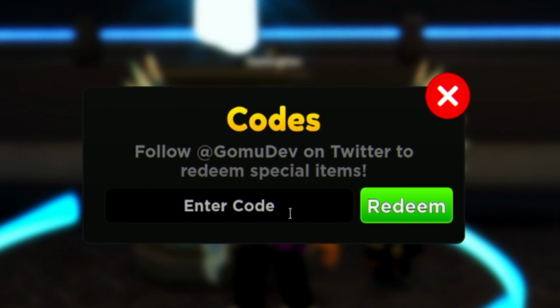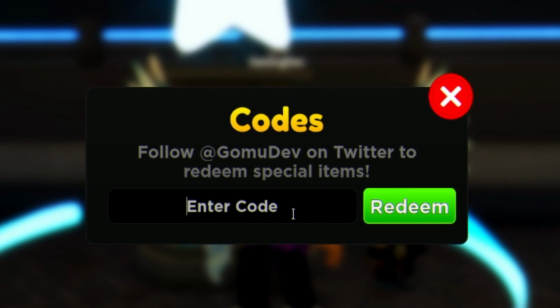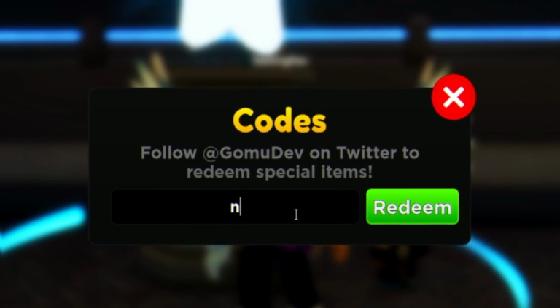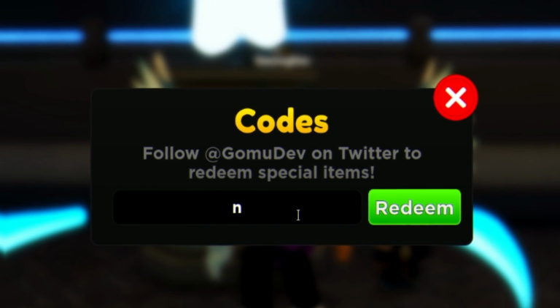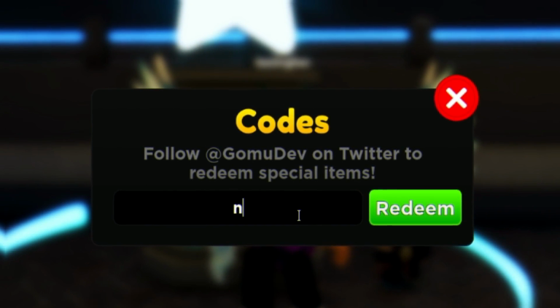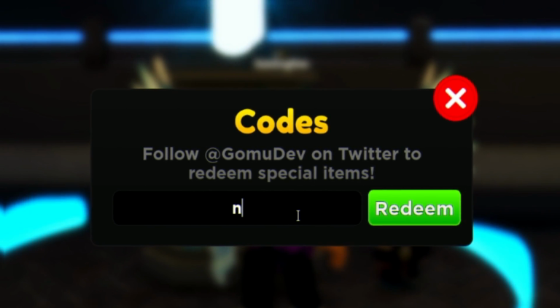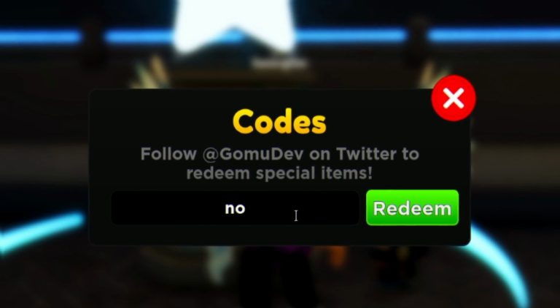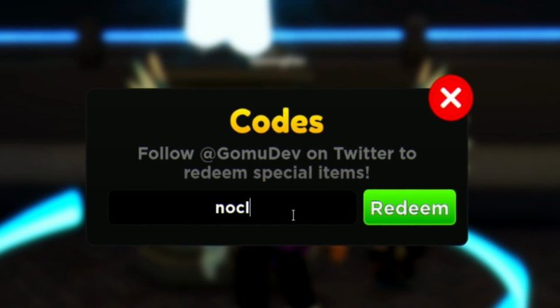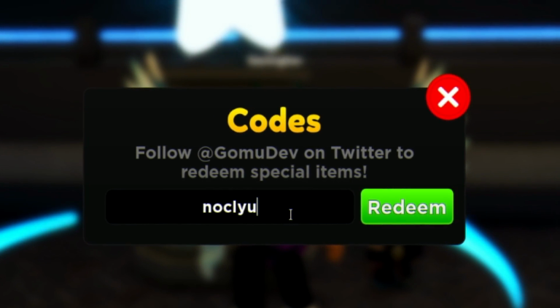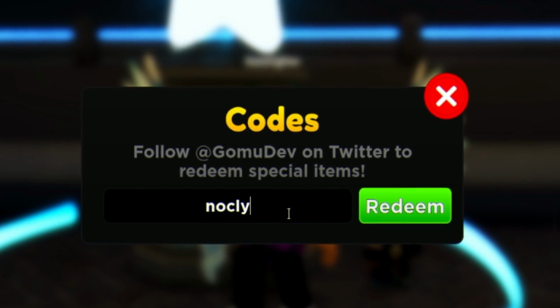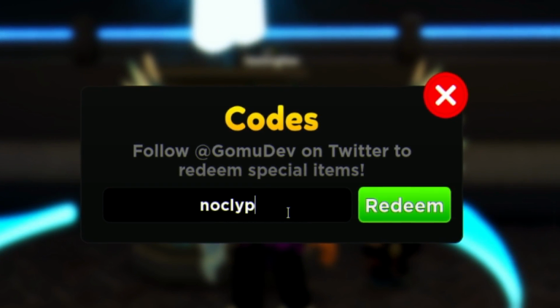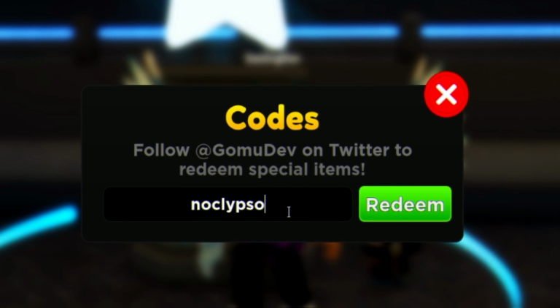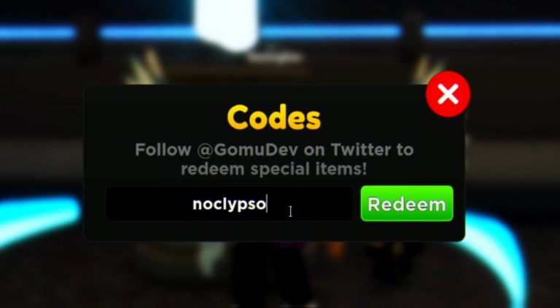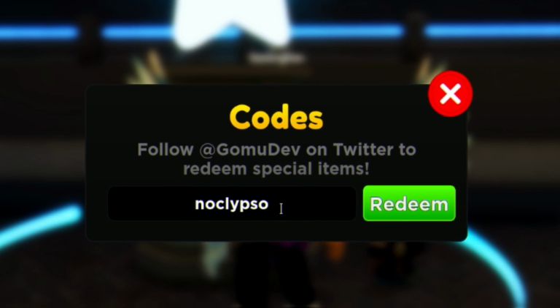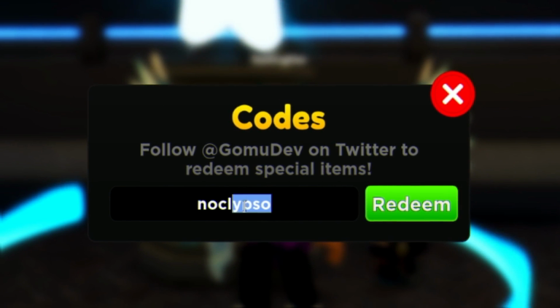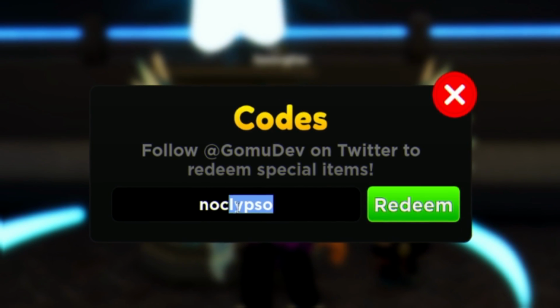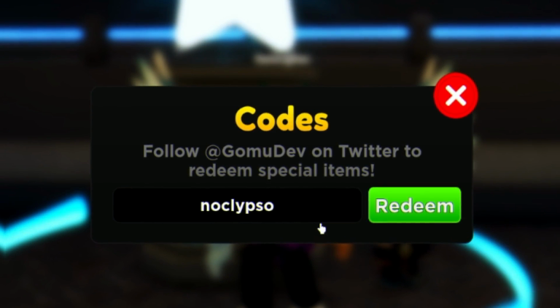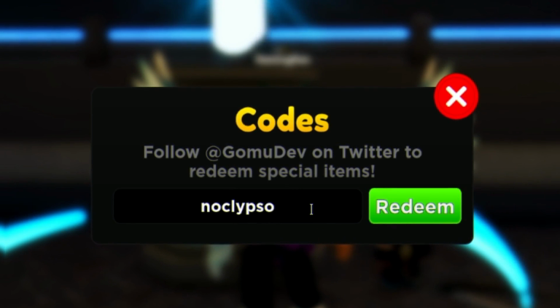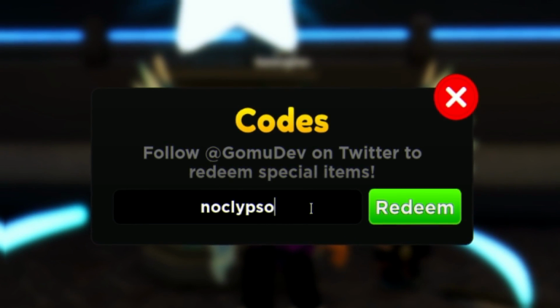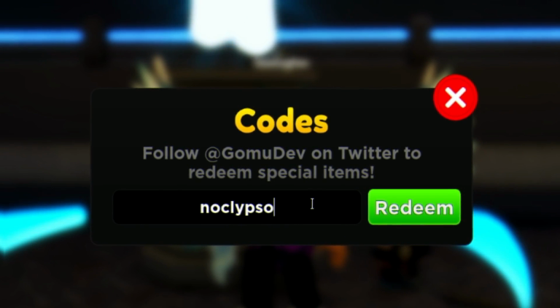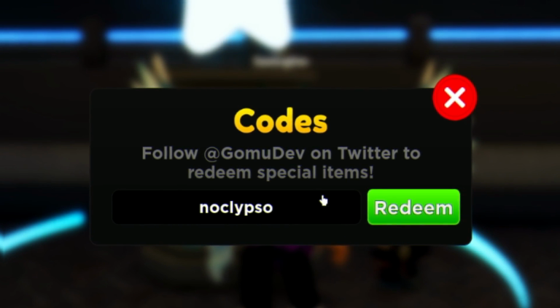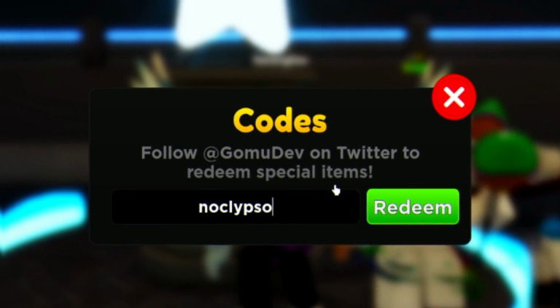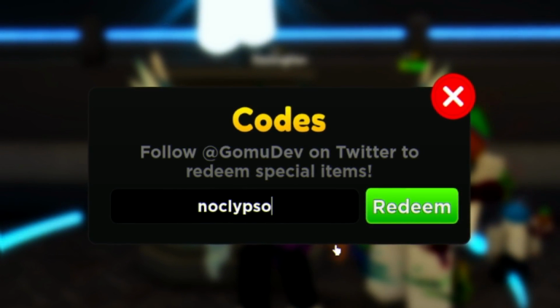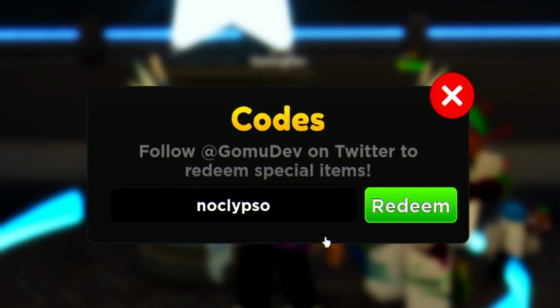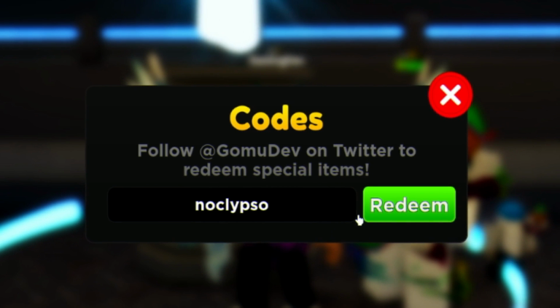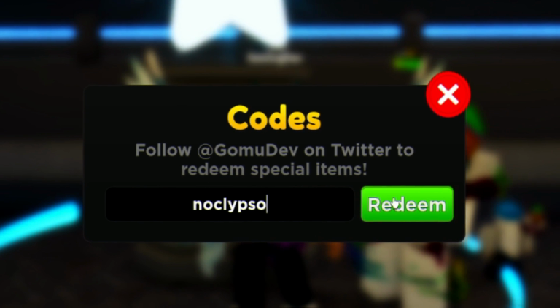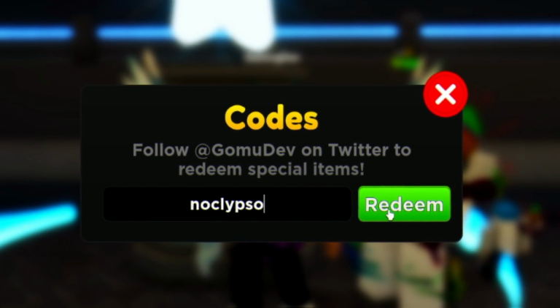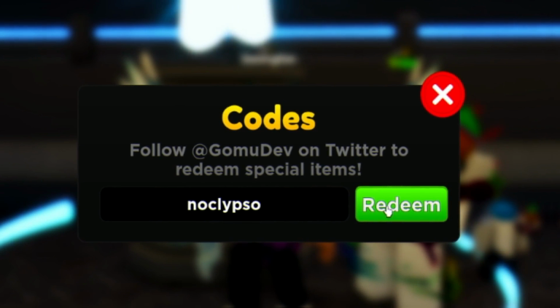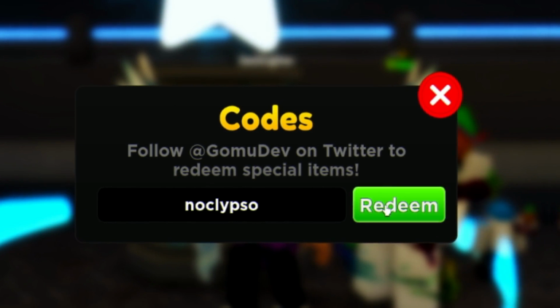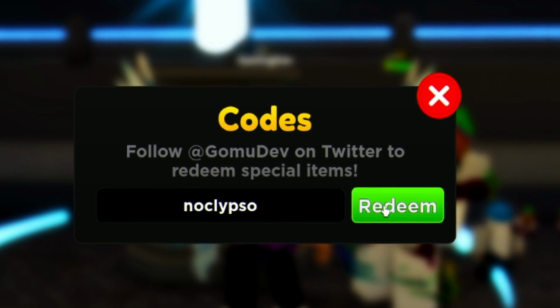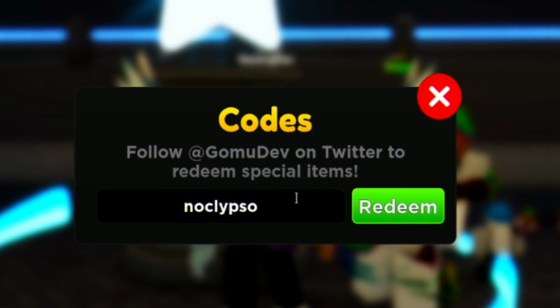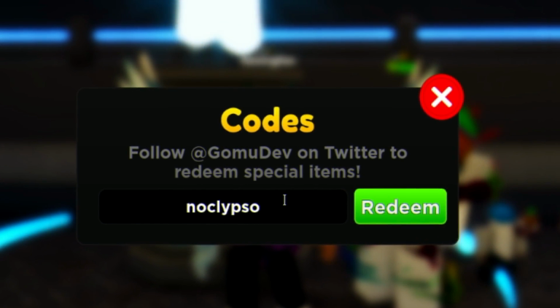Next, redeem the code NOCLYPSO — N-O-C-L-Y-P-S-O. As you can see on screen, redeem that code for a summon ticket.